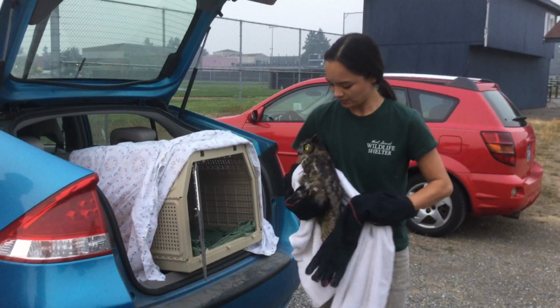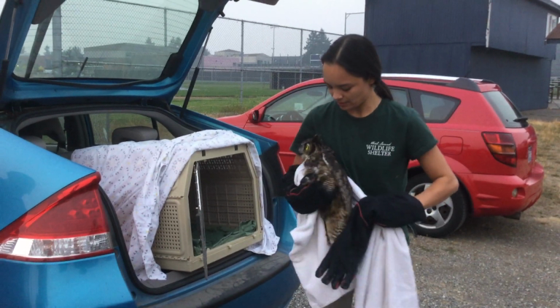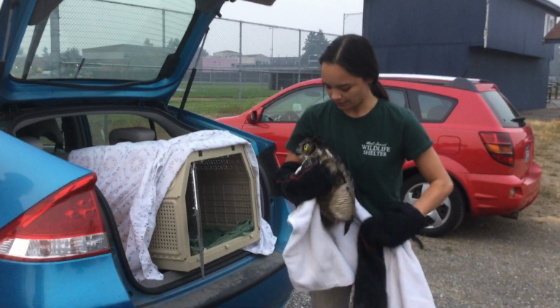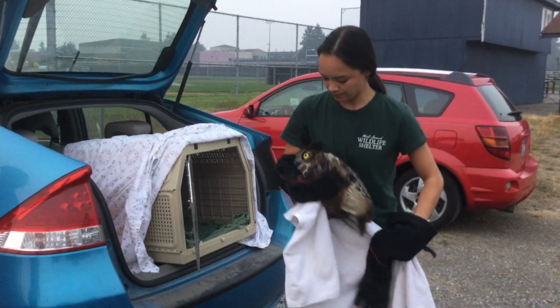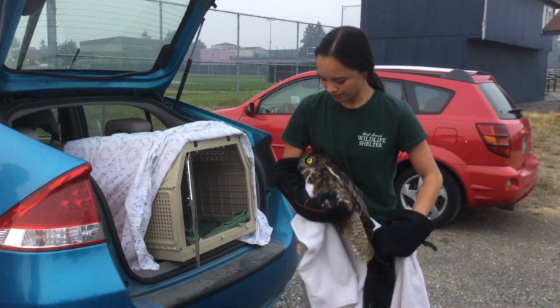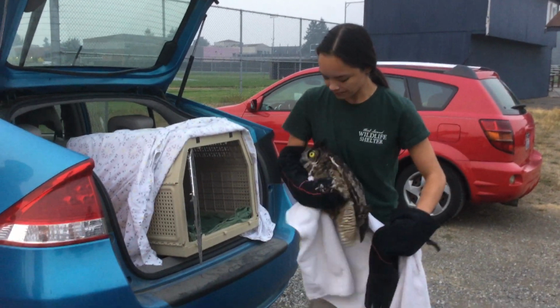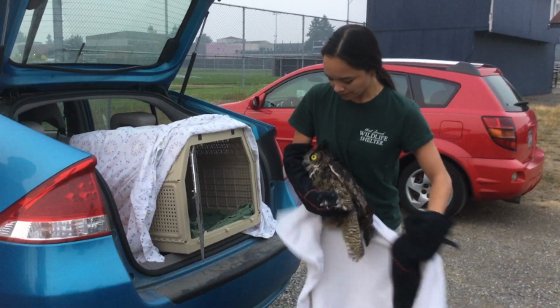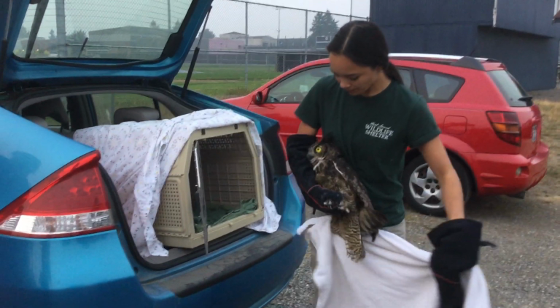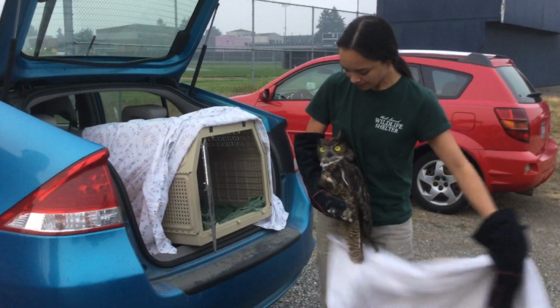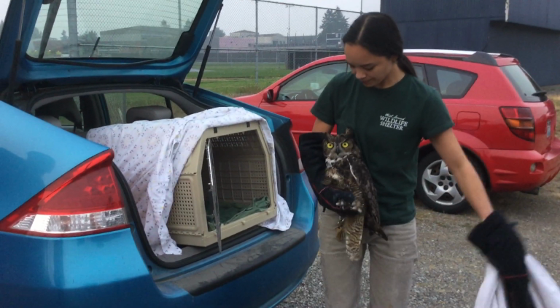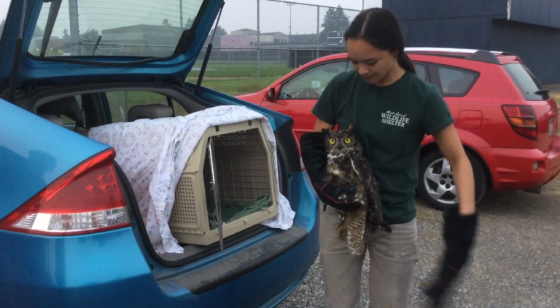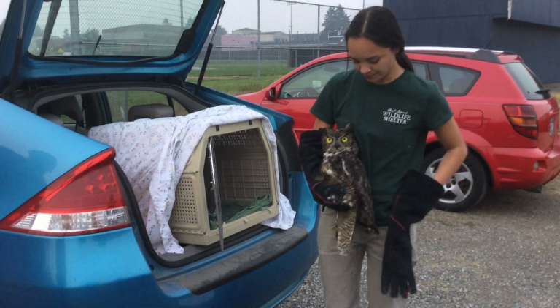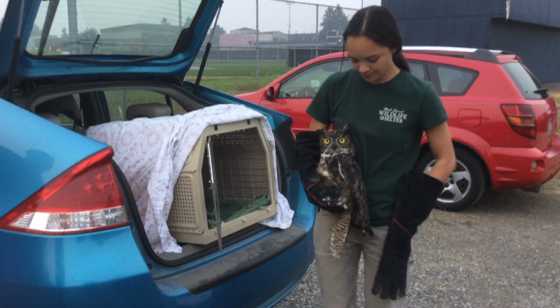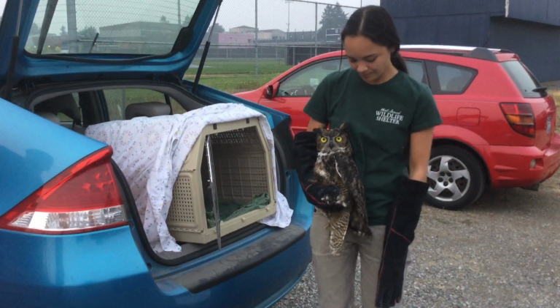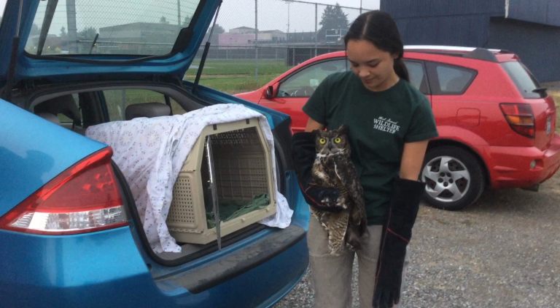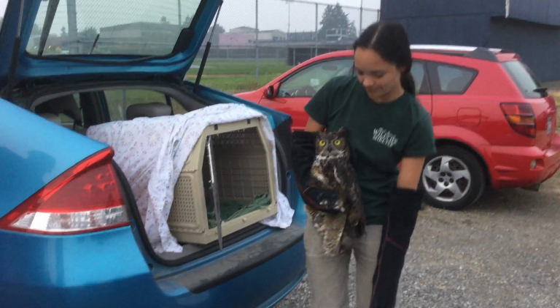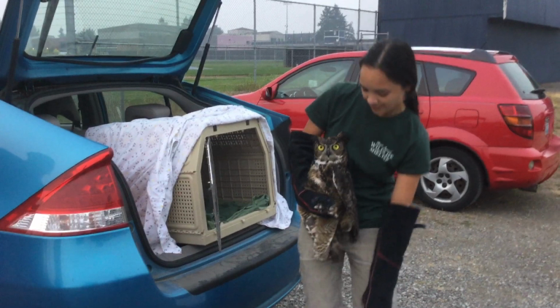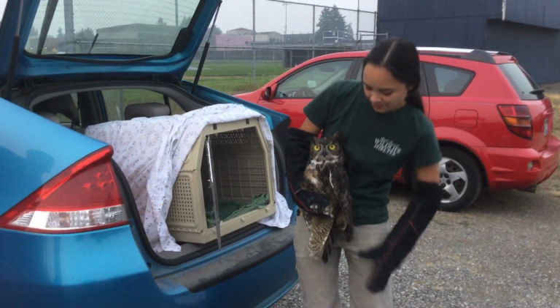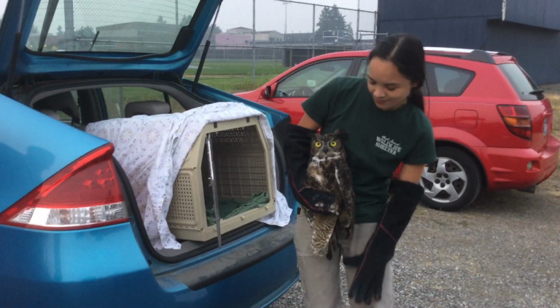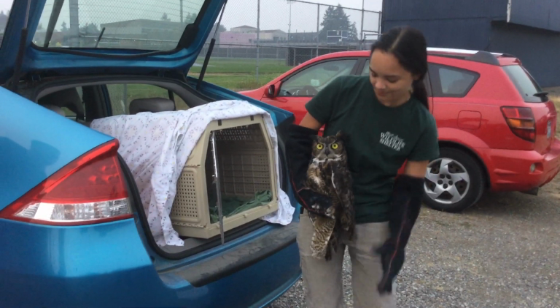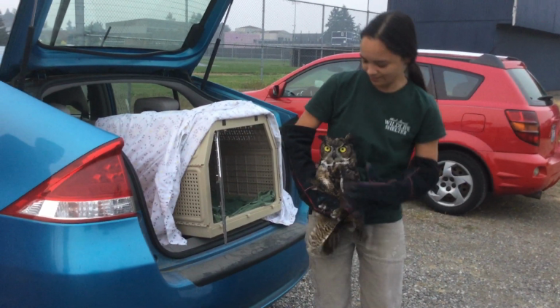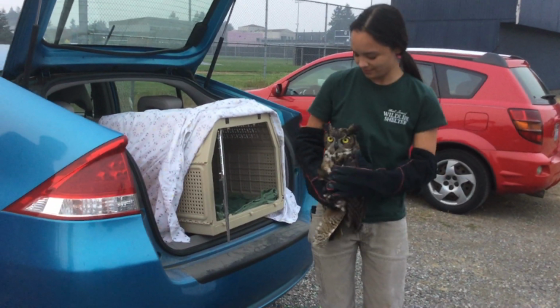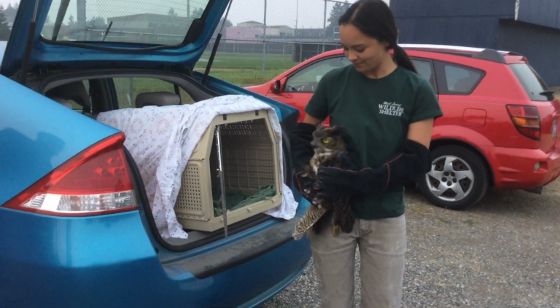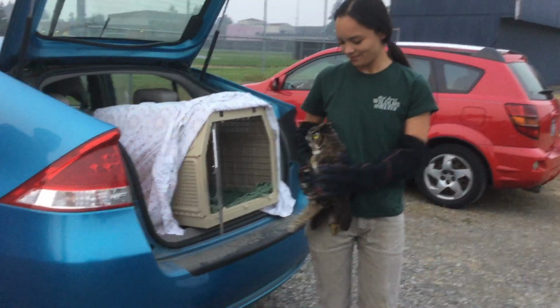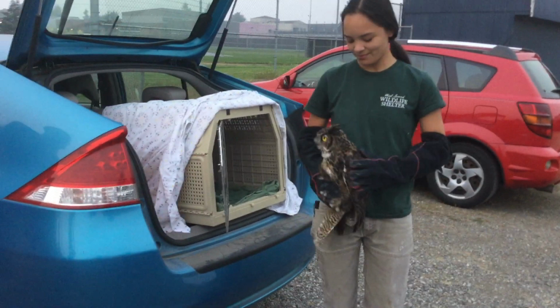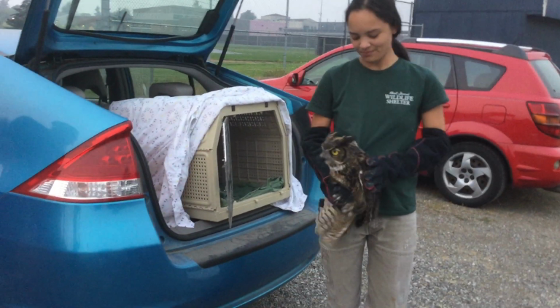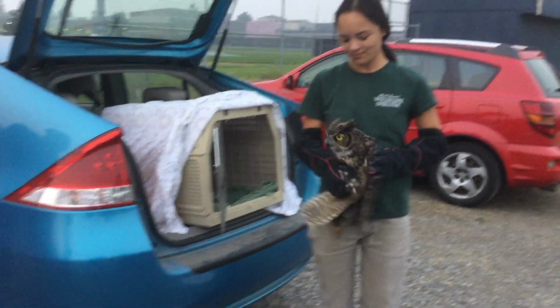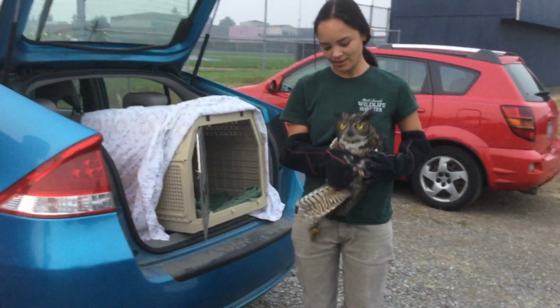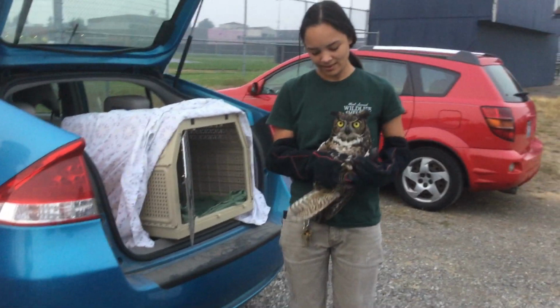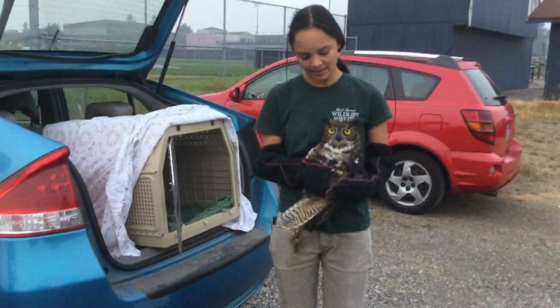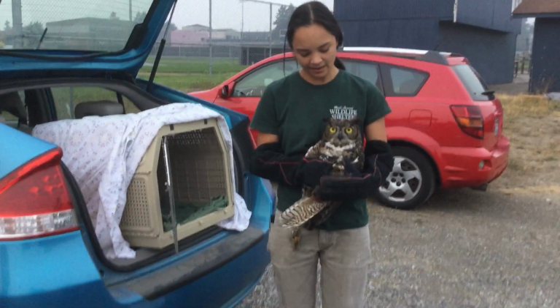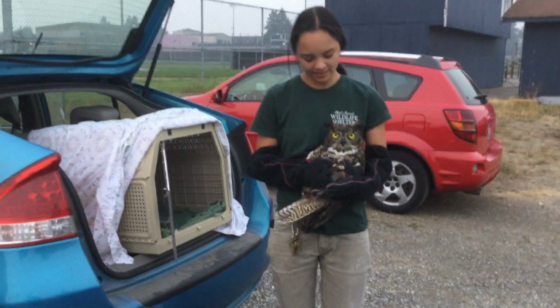Oh my gosh, it's so cute. Wow, look at that guy. So Sarah, can you tell me a couple things about what you did to get this animal ready to come back?